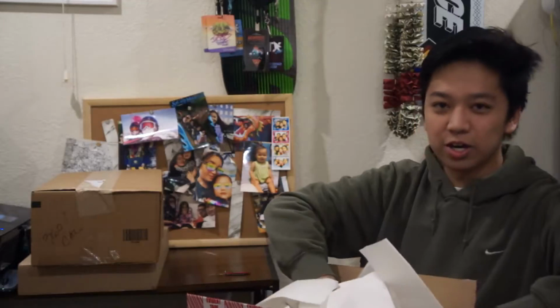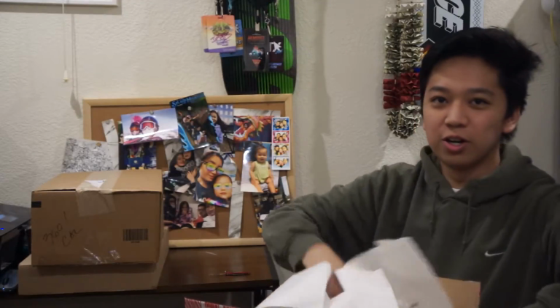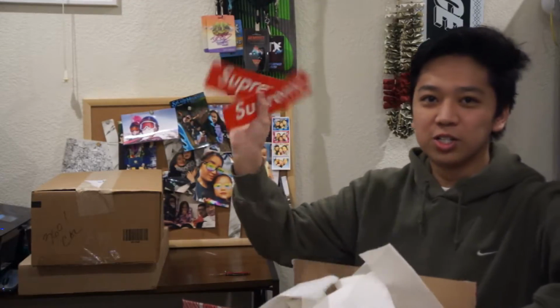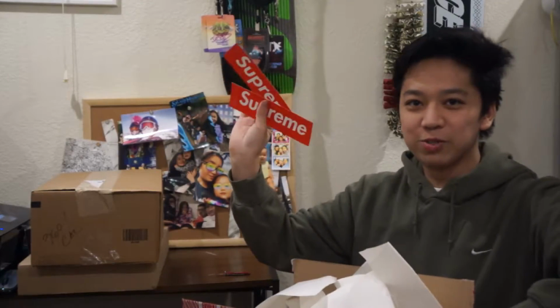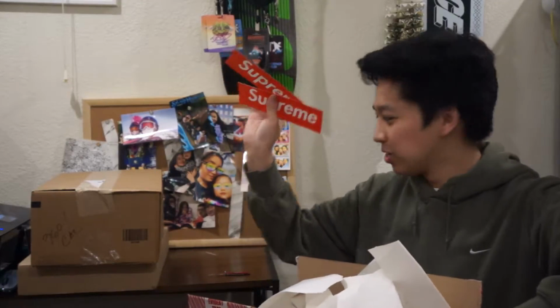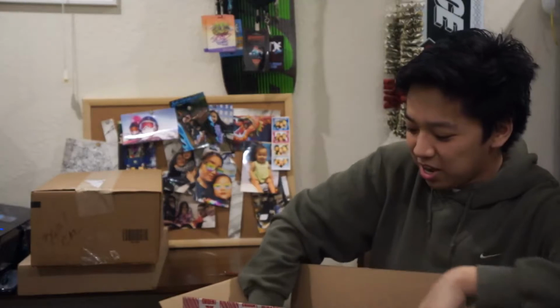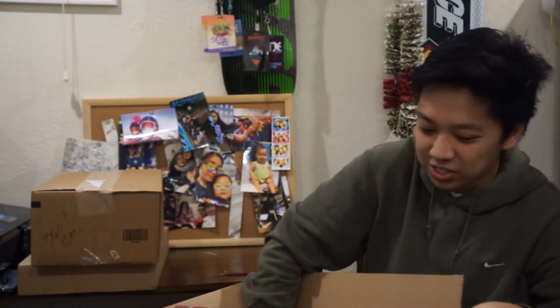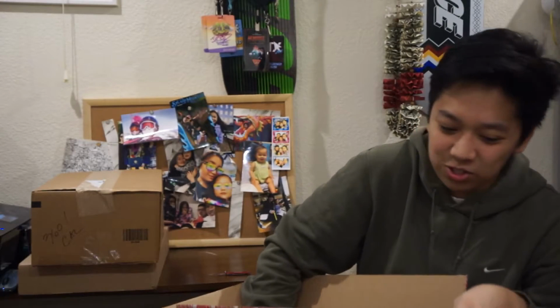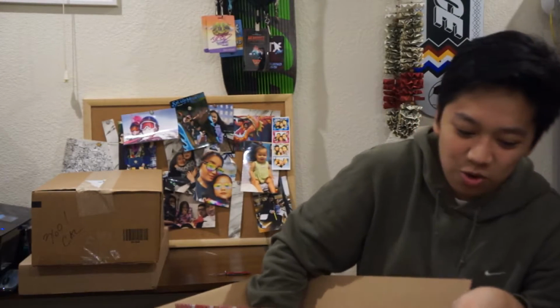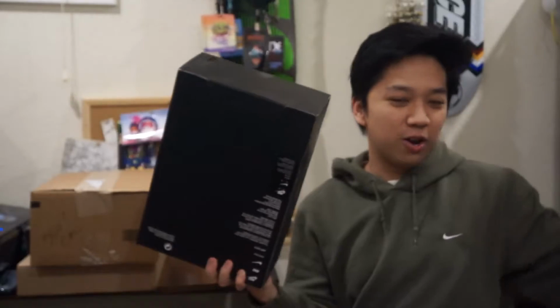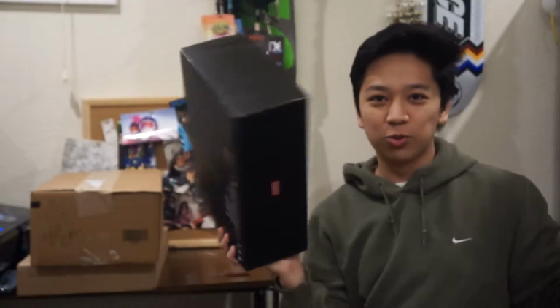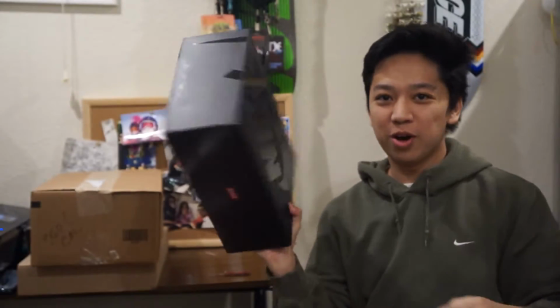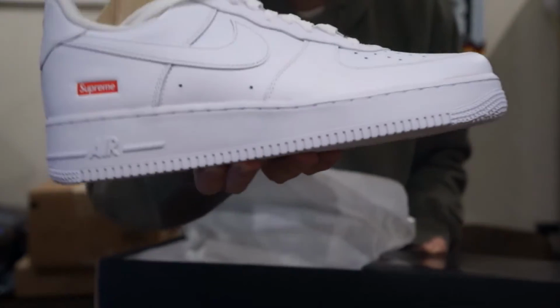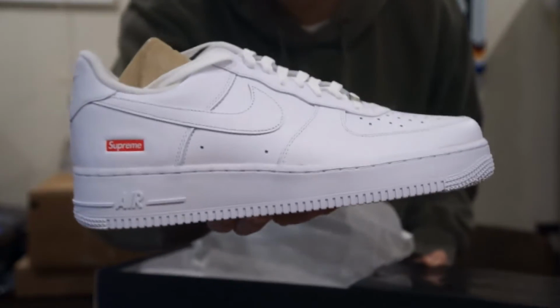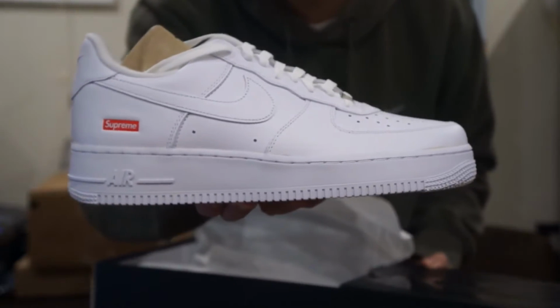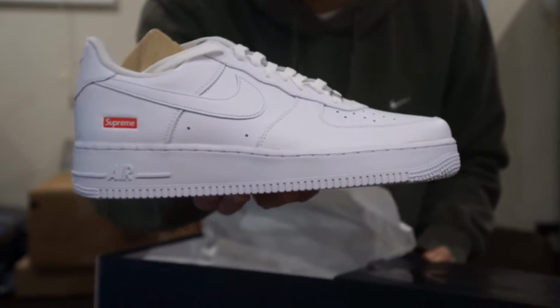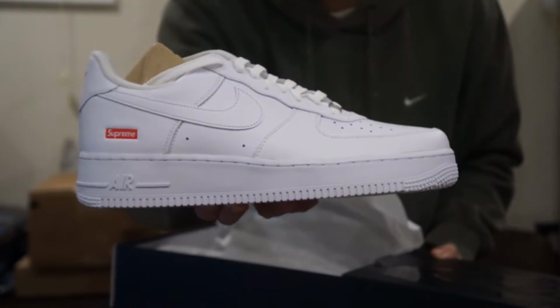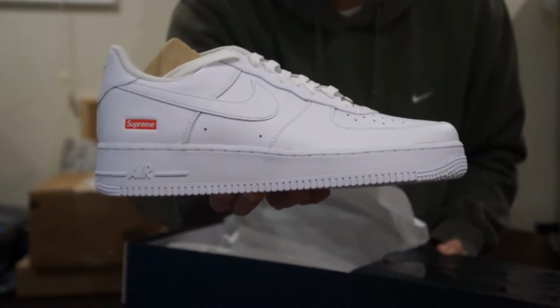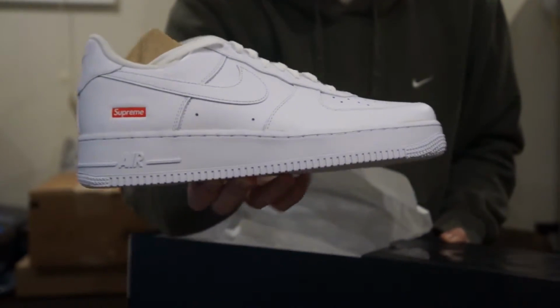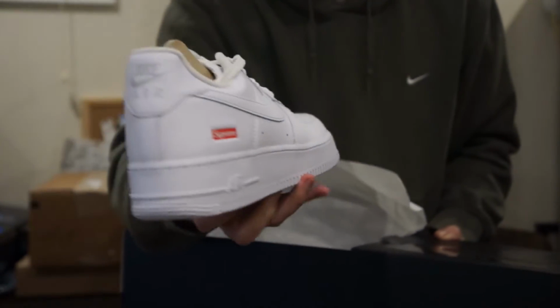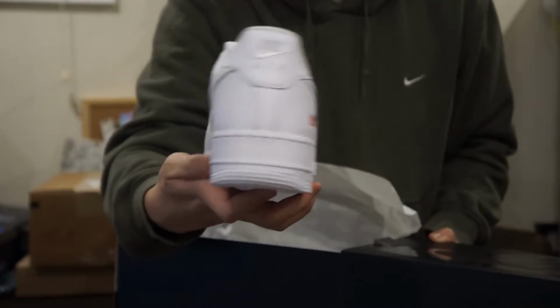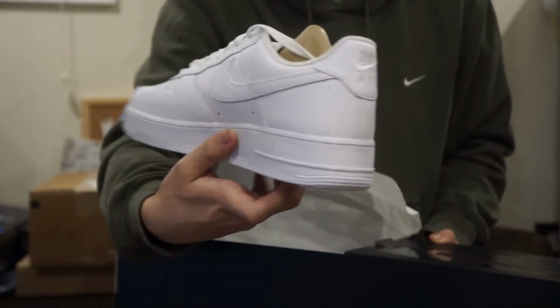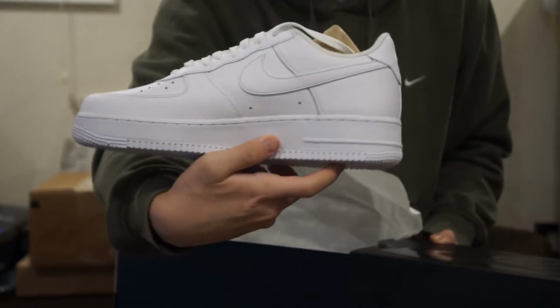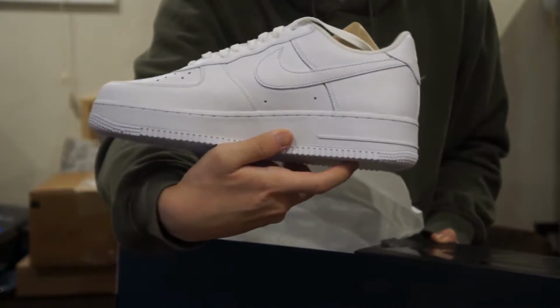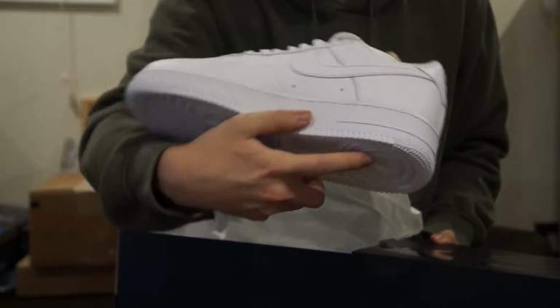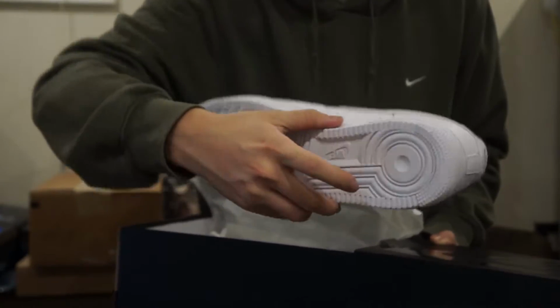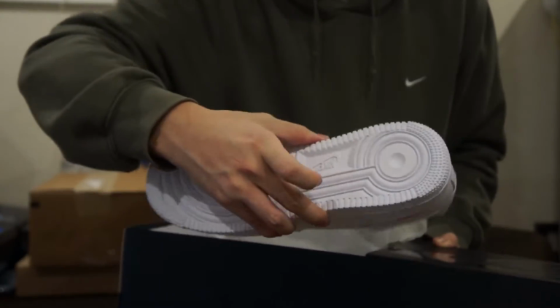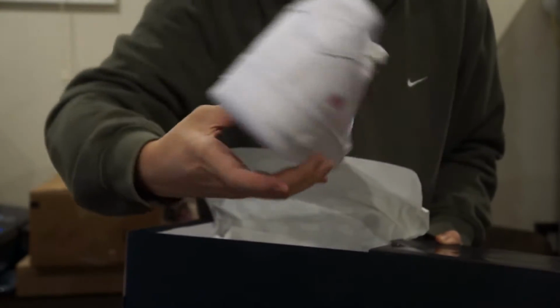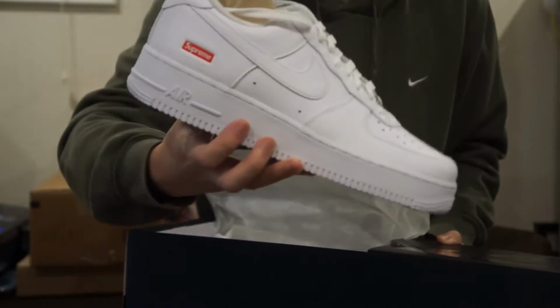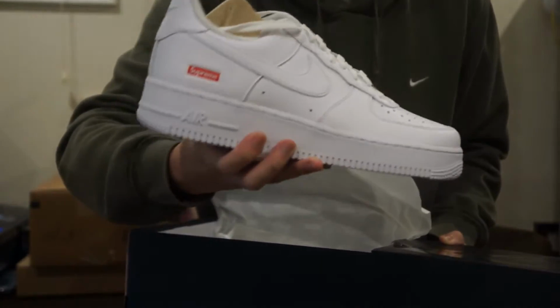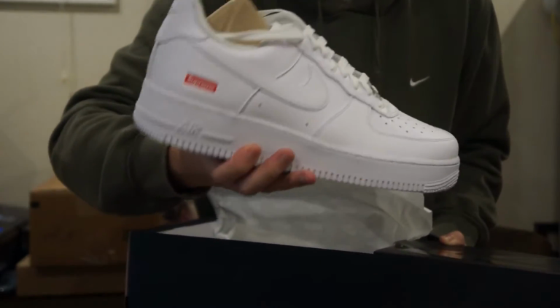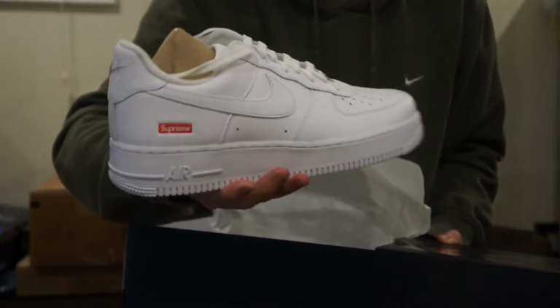Got another Supreme Air Force One with Supreme stickers — look at that Supreme logo, oh my gosh. Look at this — this is so fresh.